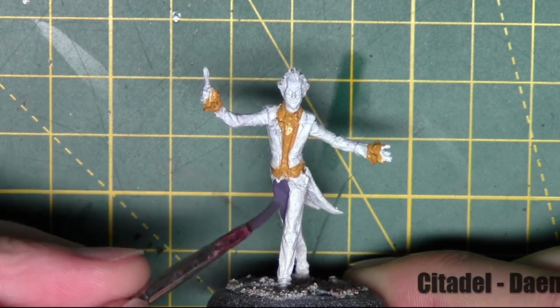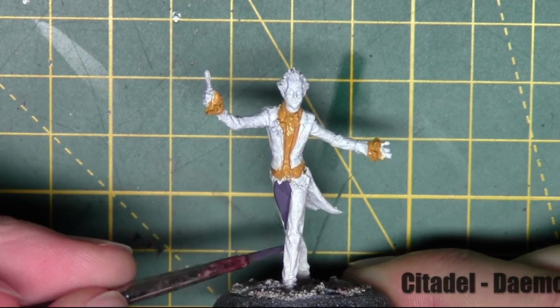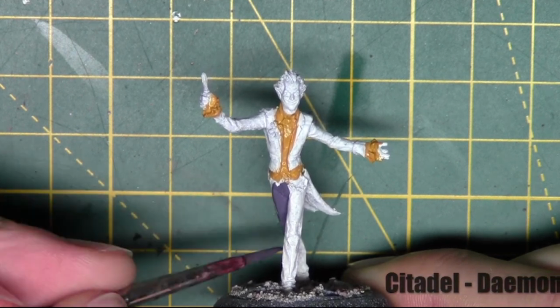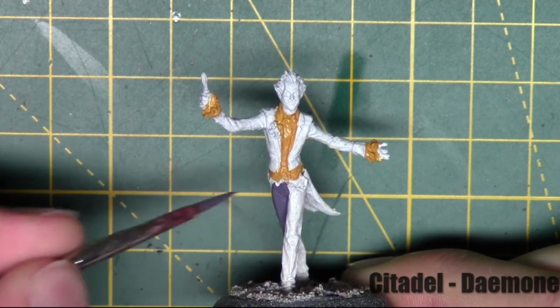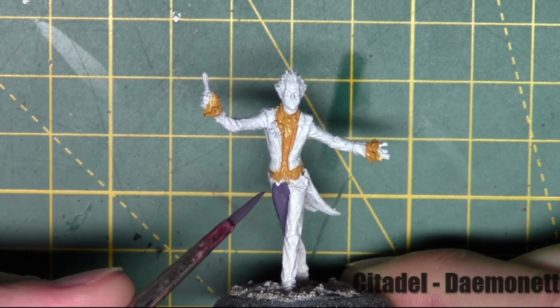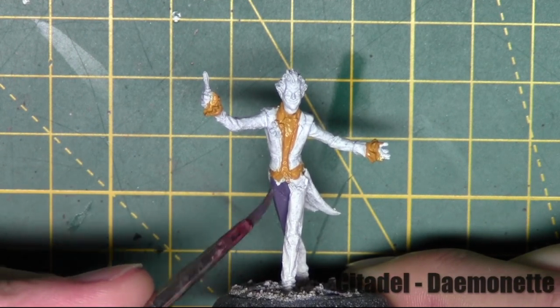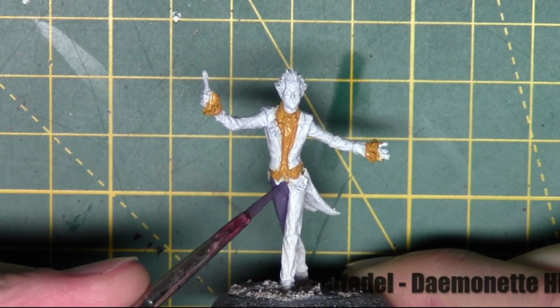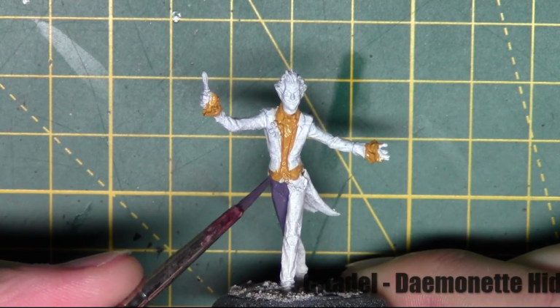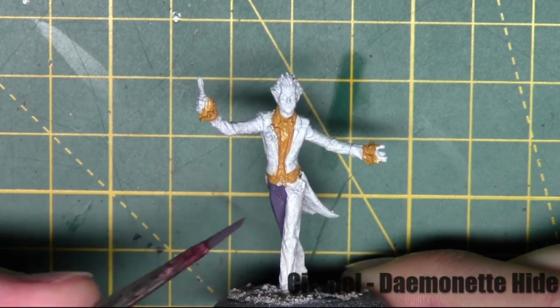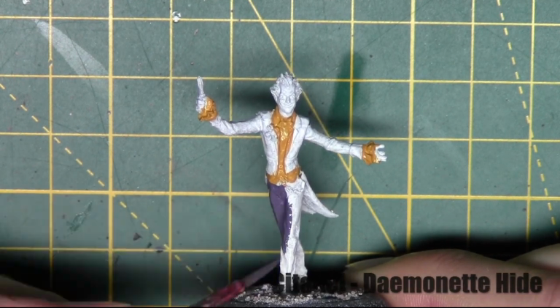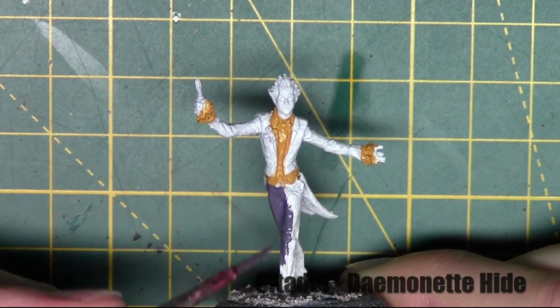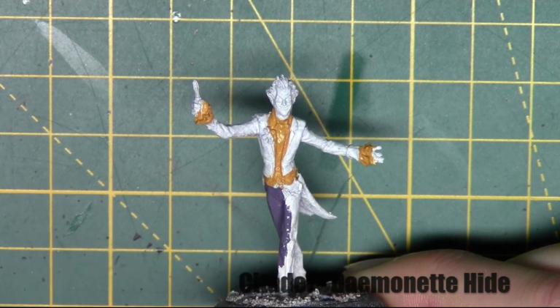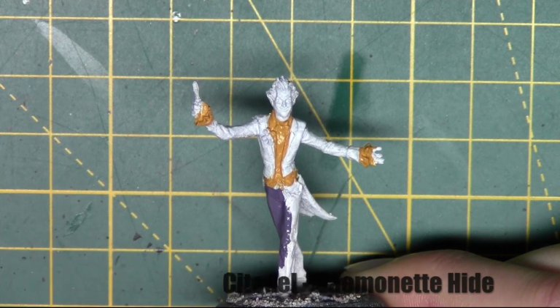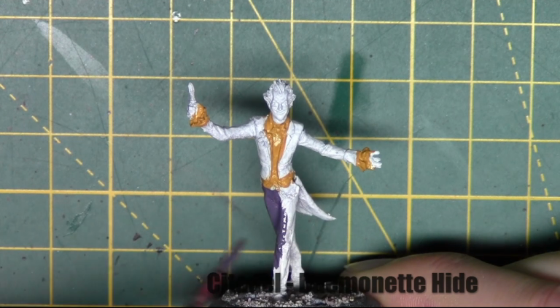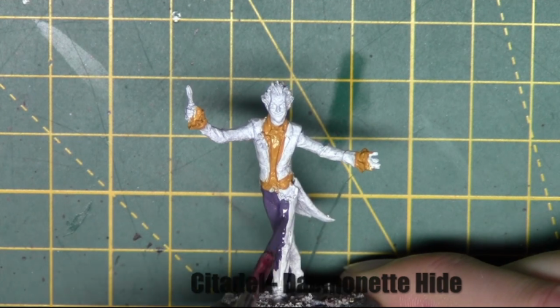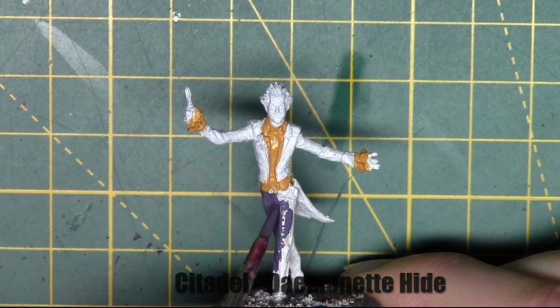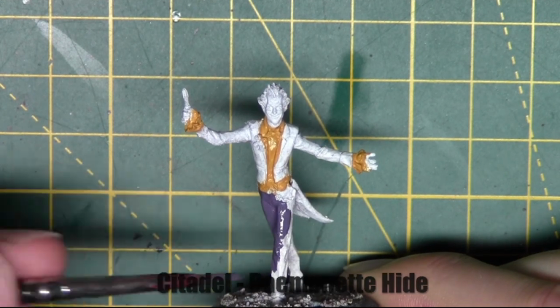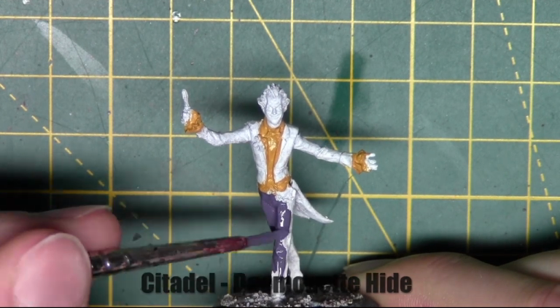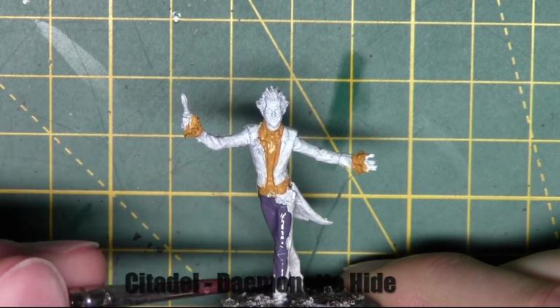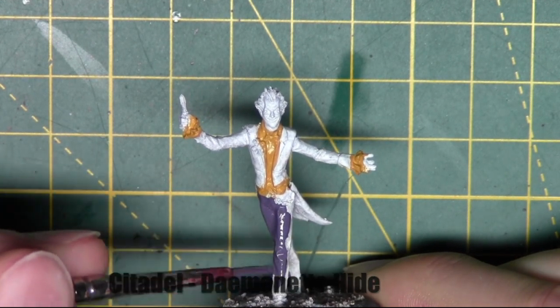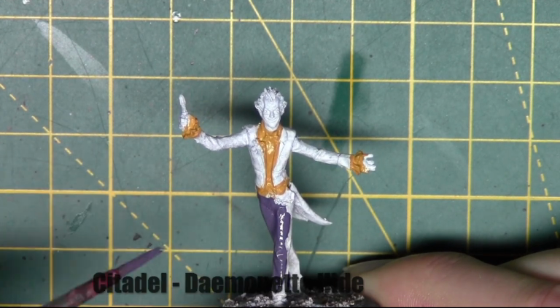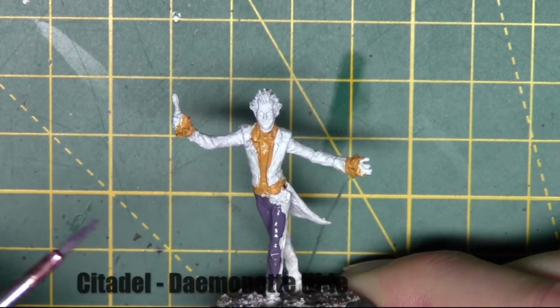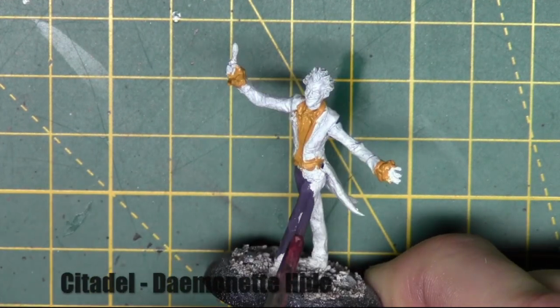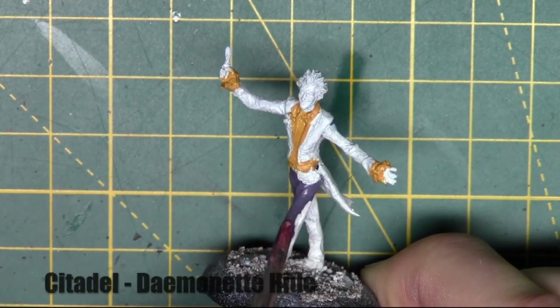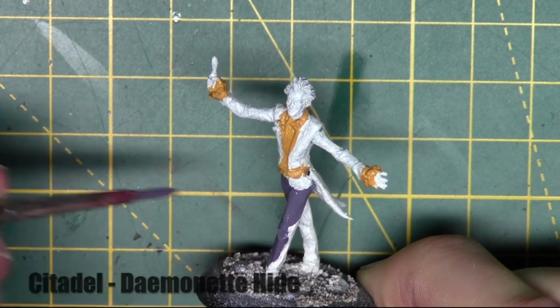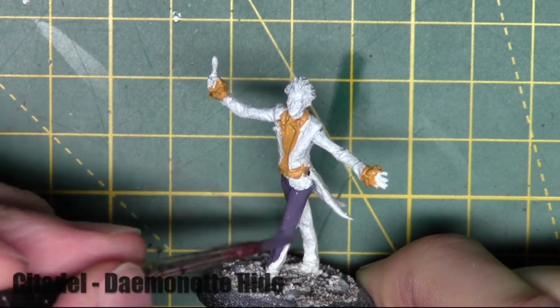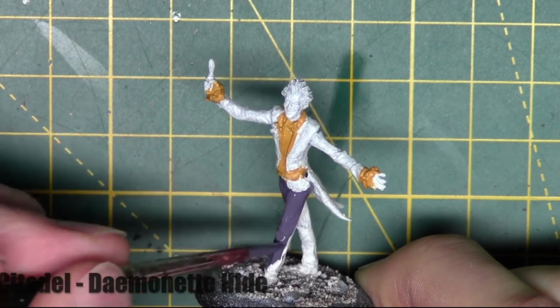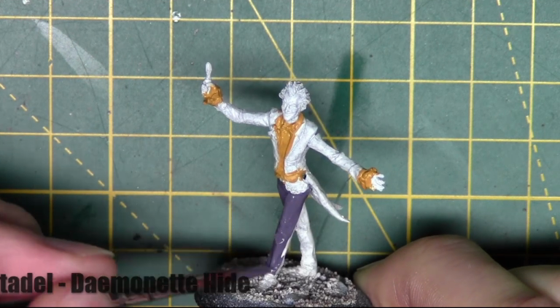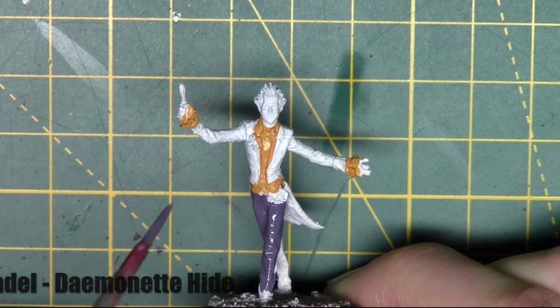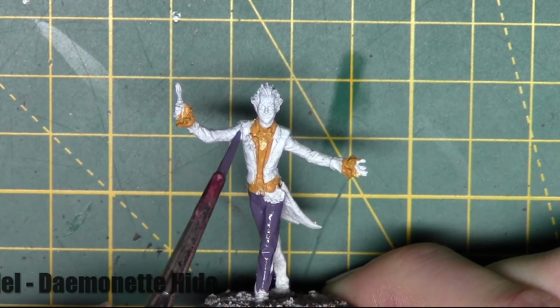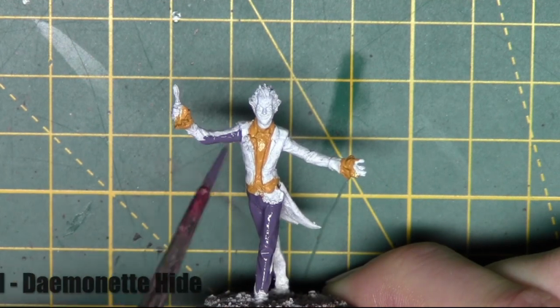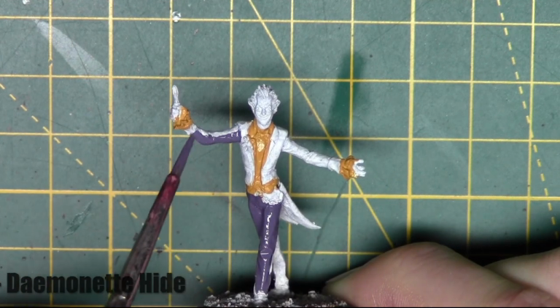The next base coat is Demonette Hide from Citadel. This is going on Joker's suit — his coat tails and his pants. I'm just avoiding the shirt areas, the shoes, and his skin with this colour.